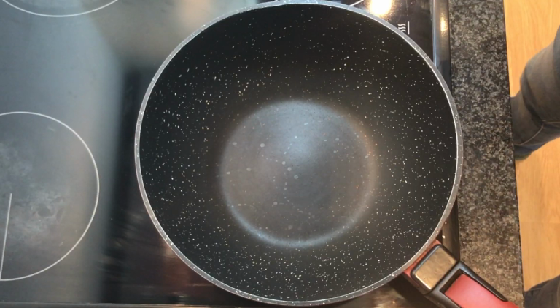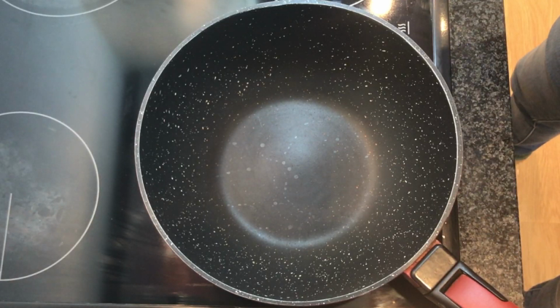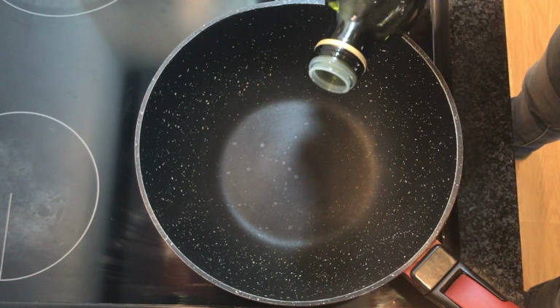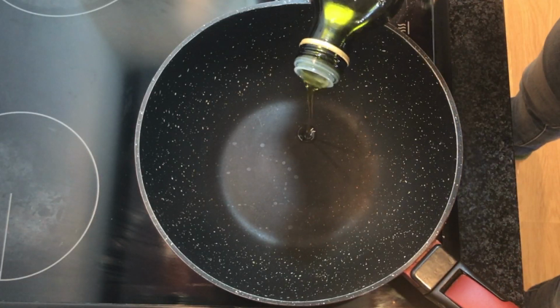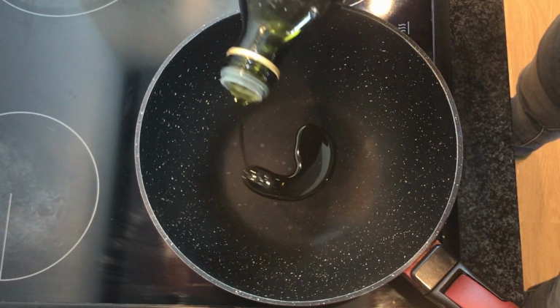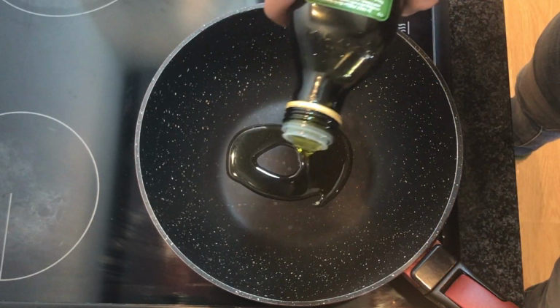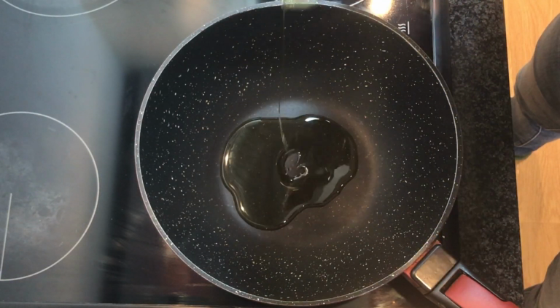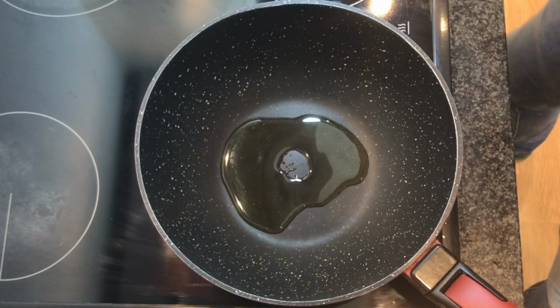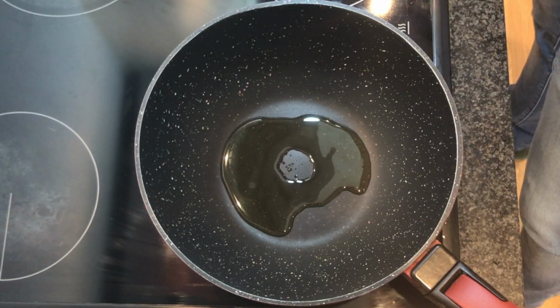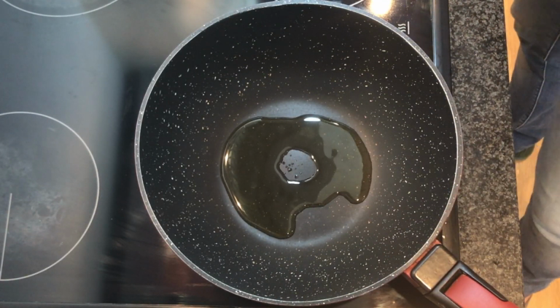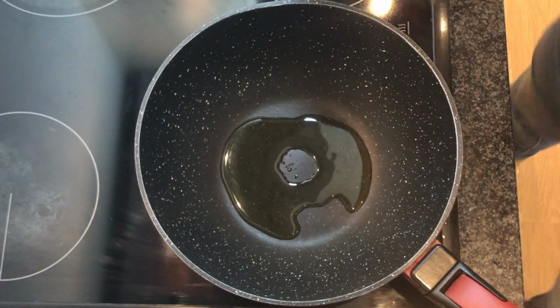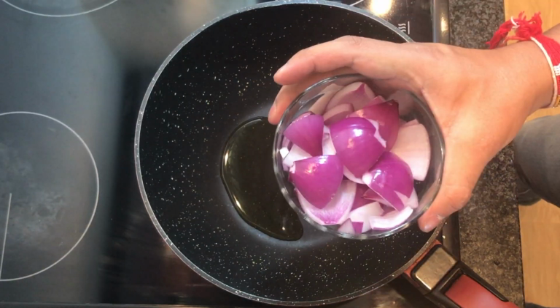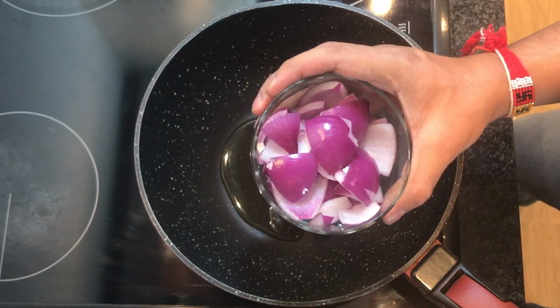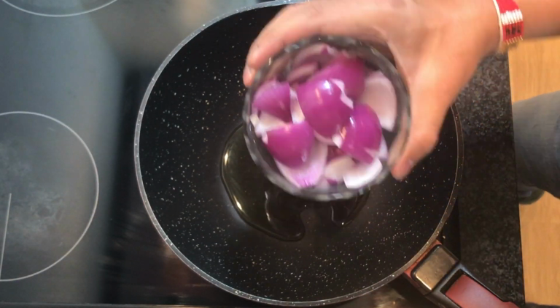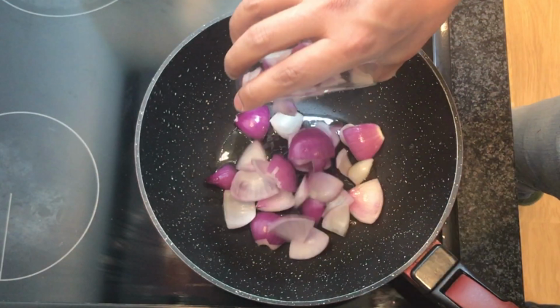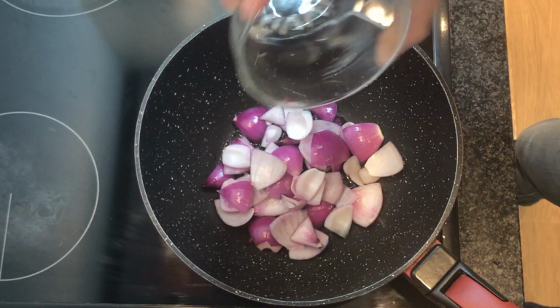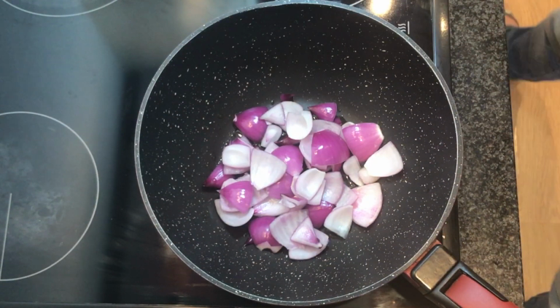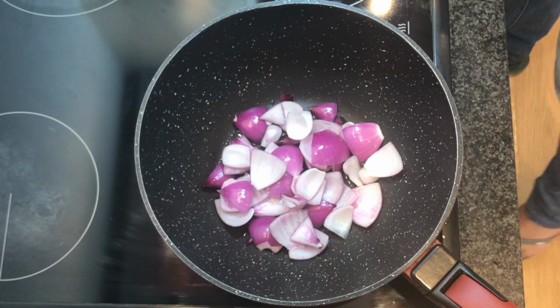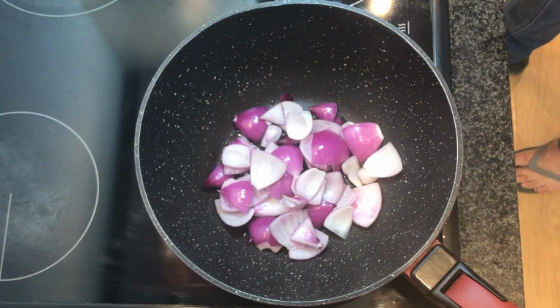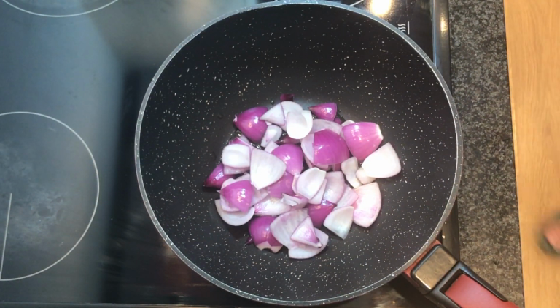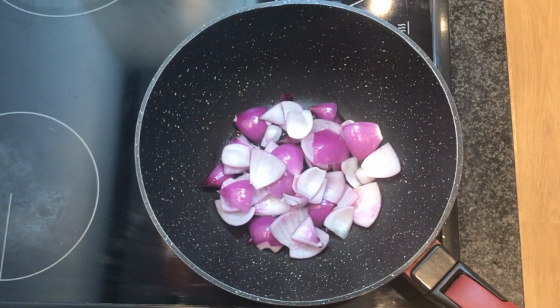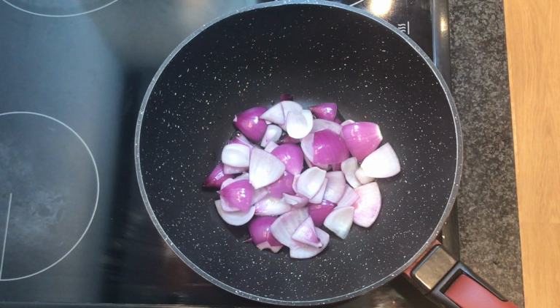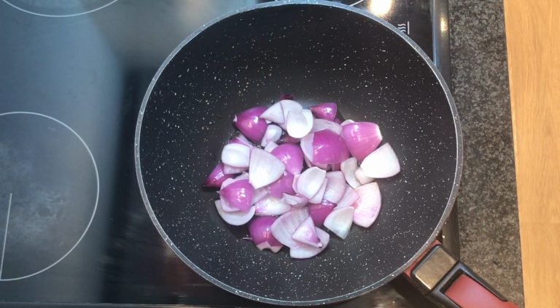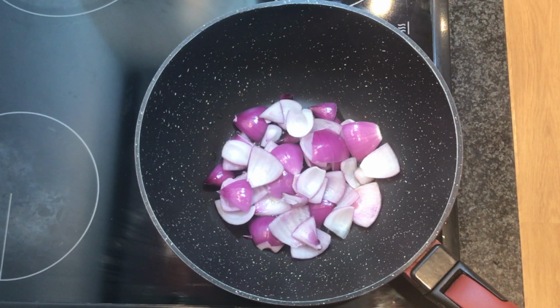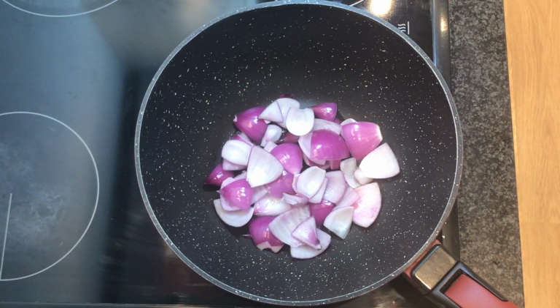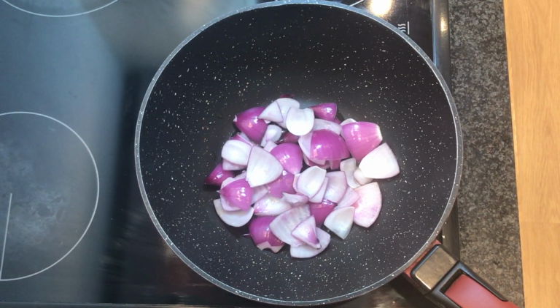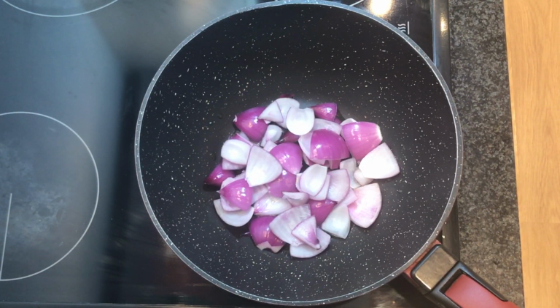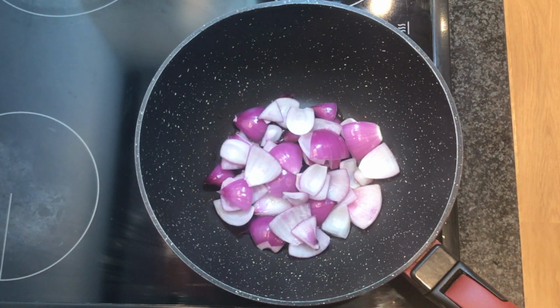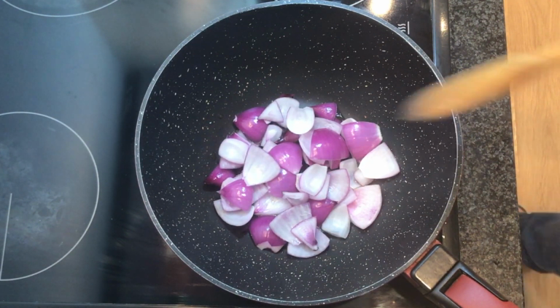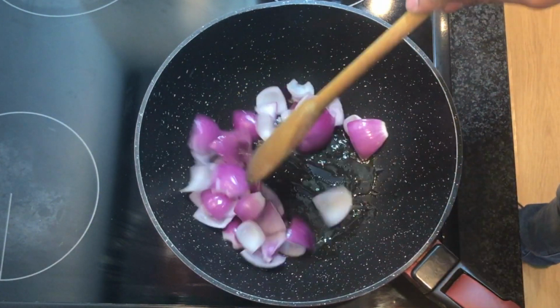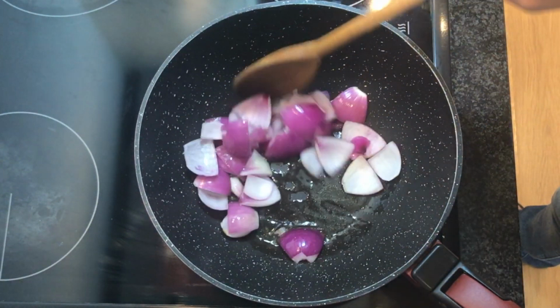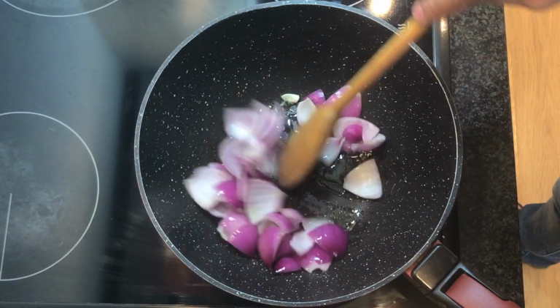To start, heat up a wok and add olive oil to it, and just after that we're gonna add some diced onion to it. Give it a stir.